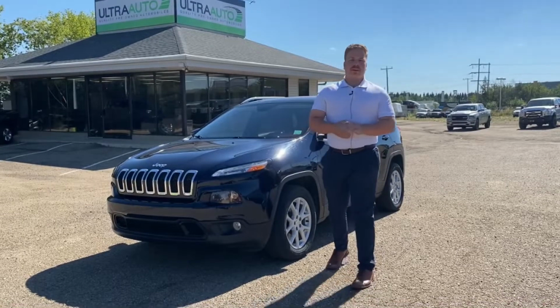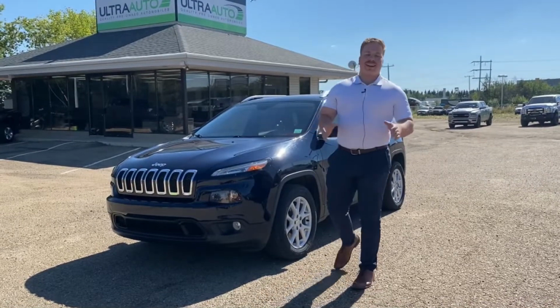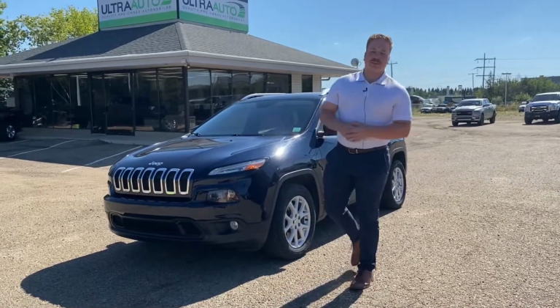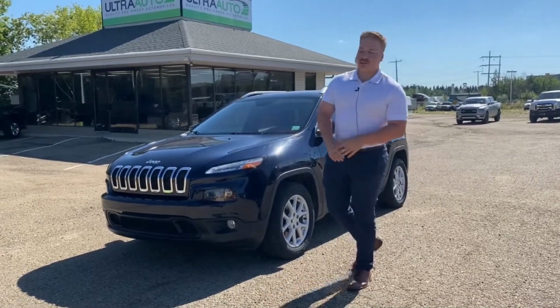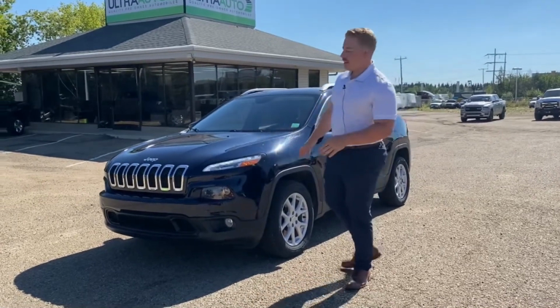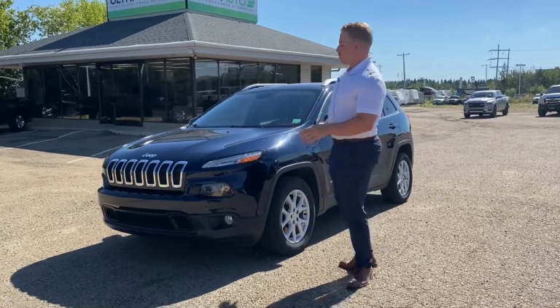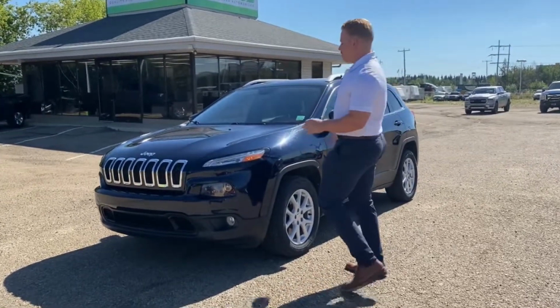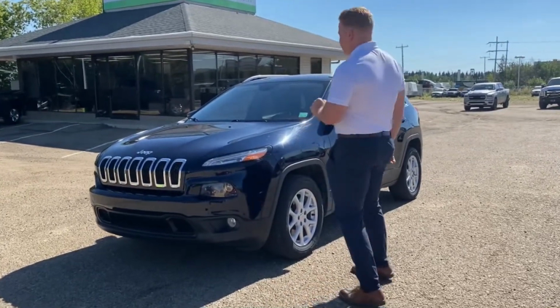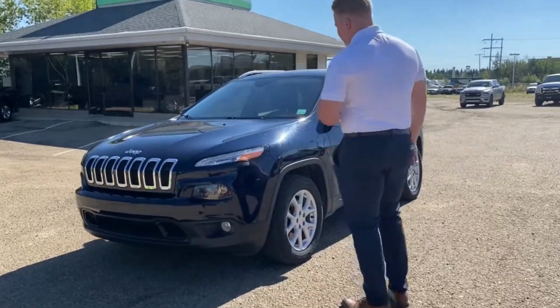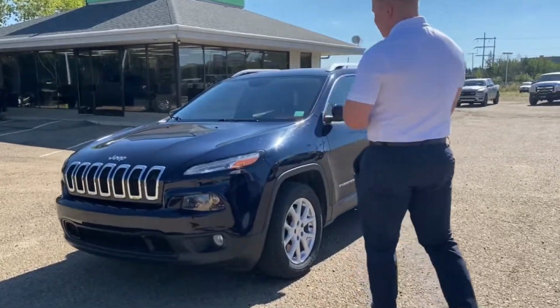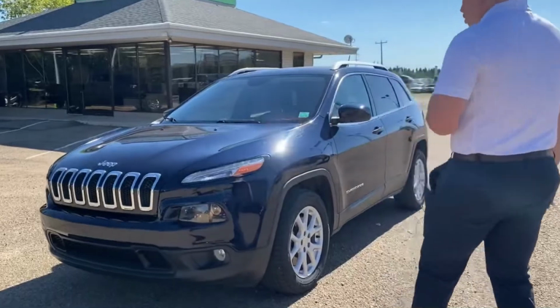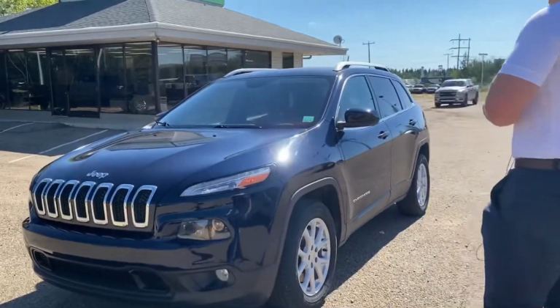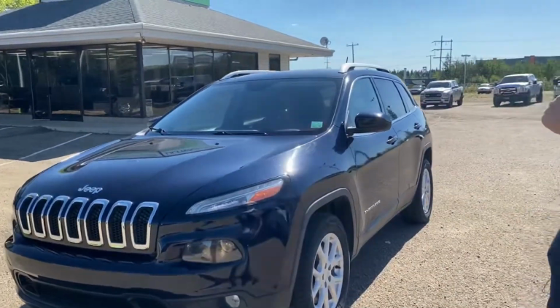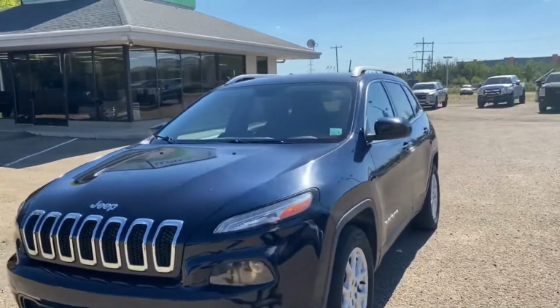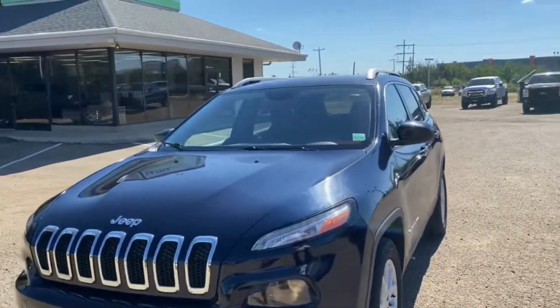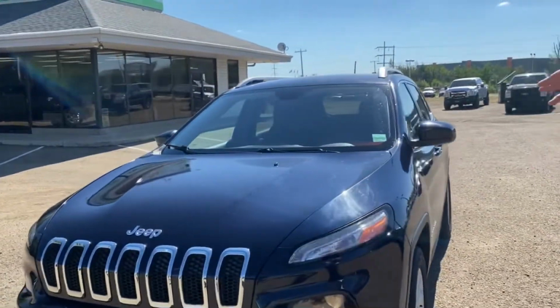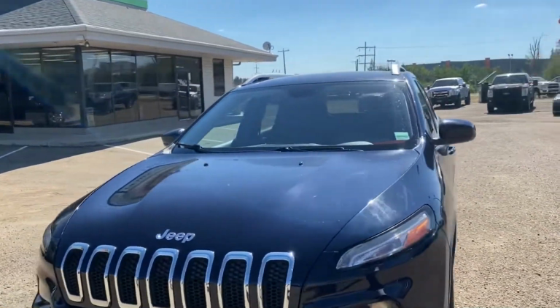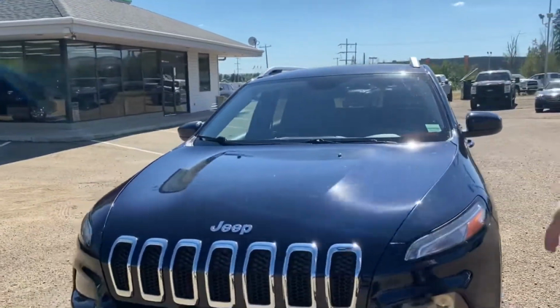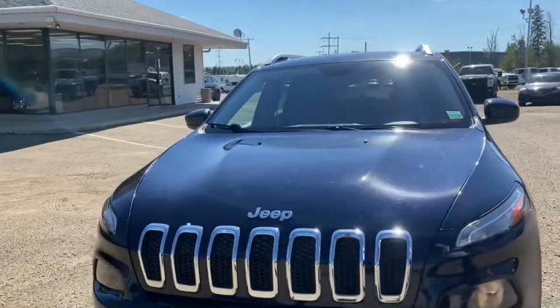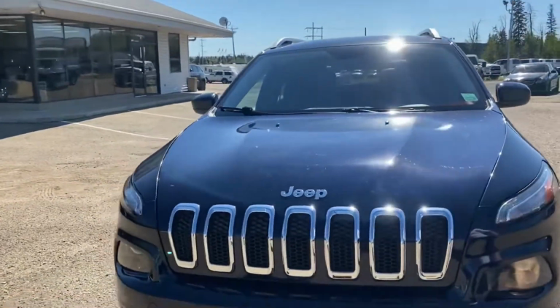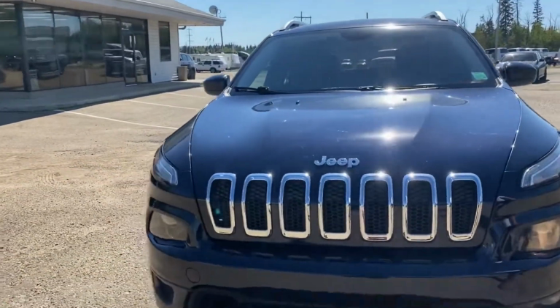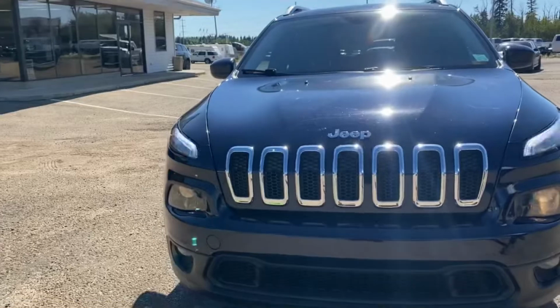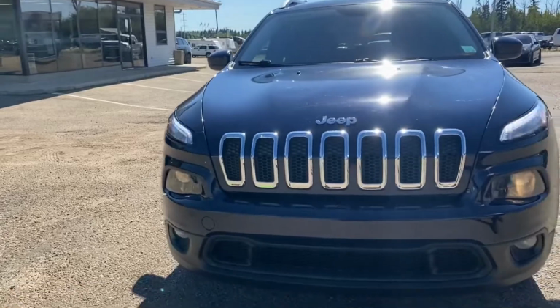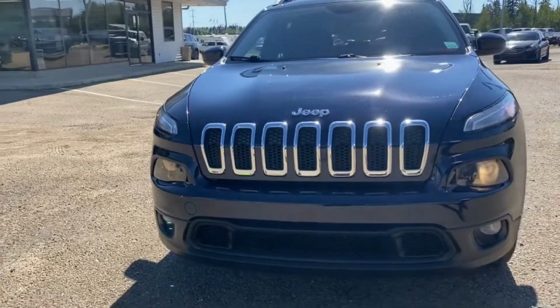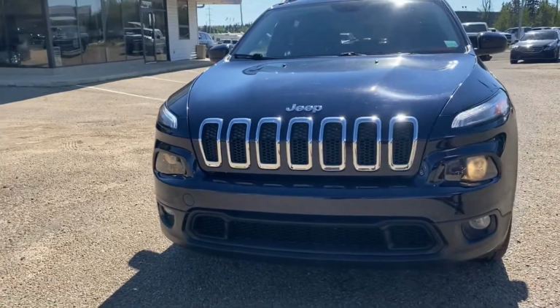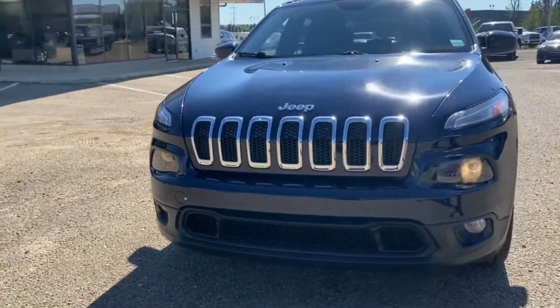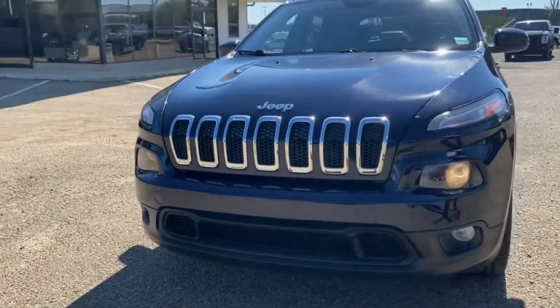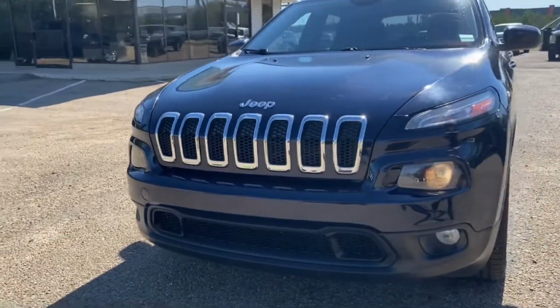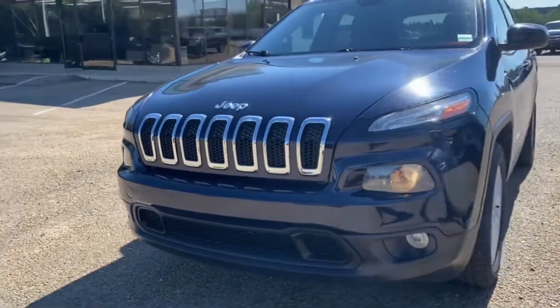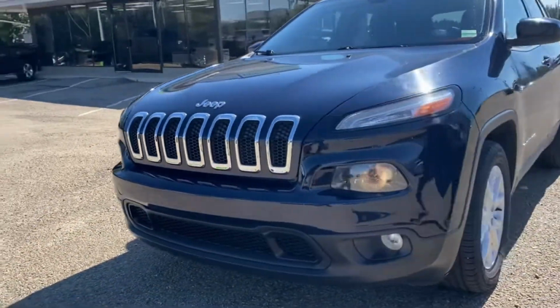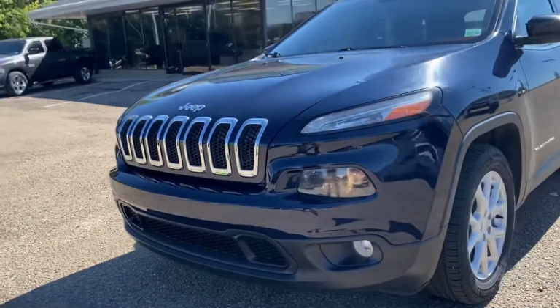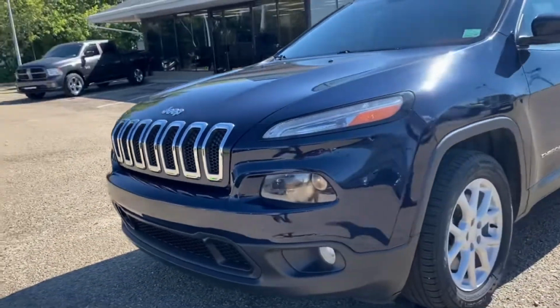Hey guys, Maximum Walter Auto back here at the 2015 Jeep Cherokee North, checking it out. Up front you get your chrome grille with the black inserts — very sharp little Jeep — alloy wheels with painted-to-match mirror caps.